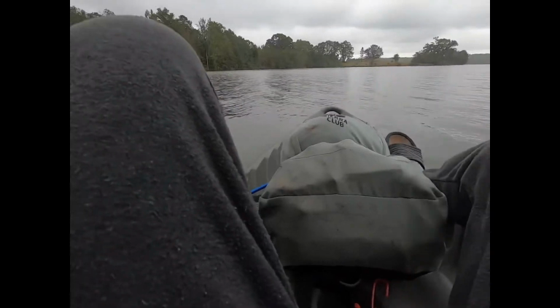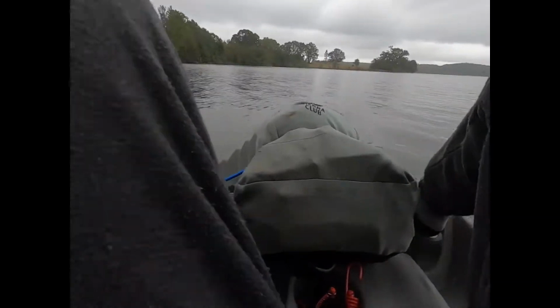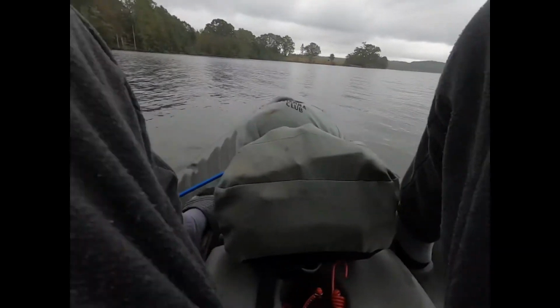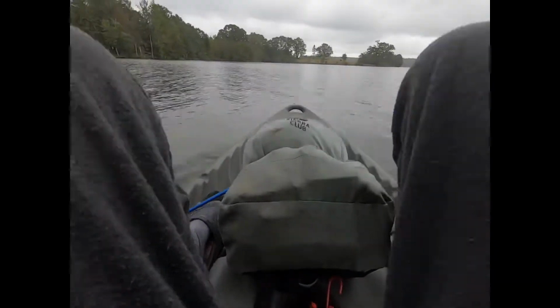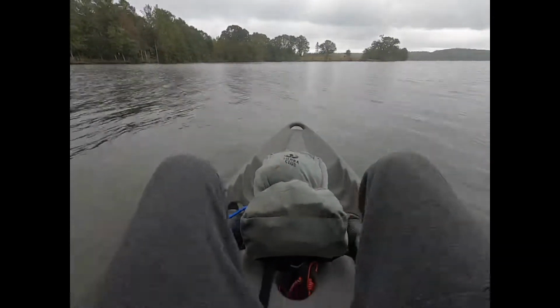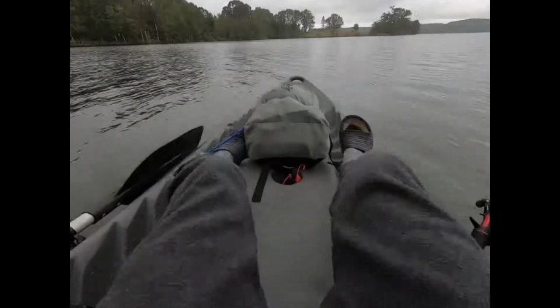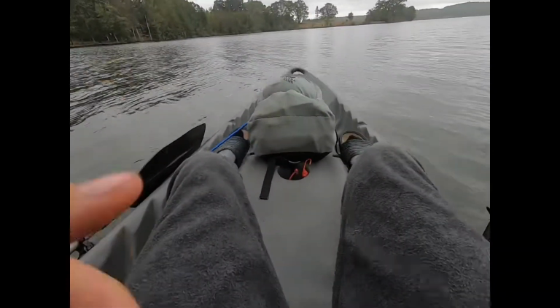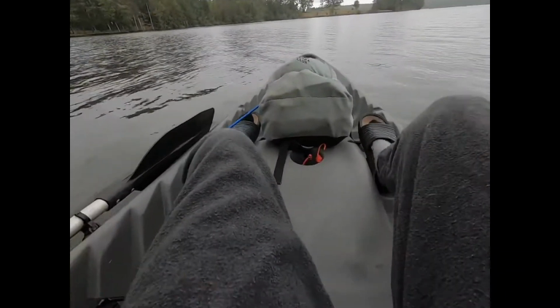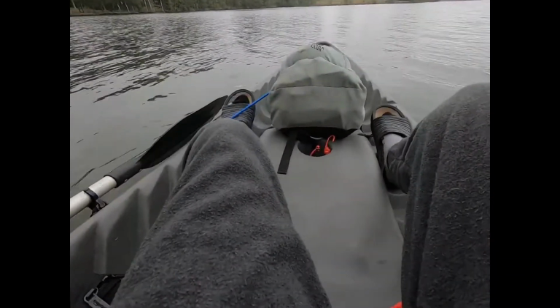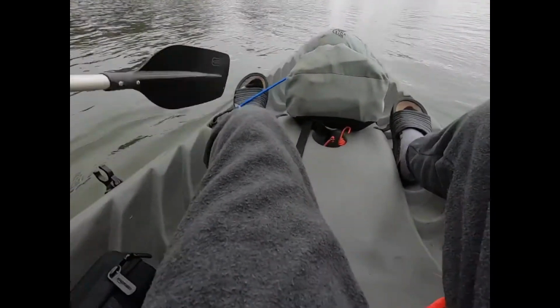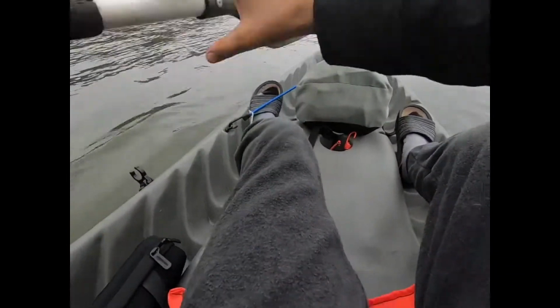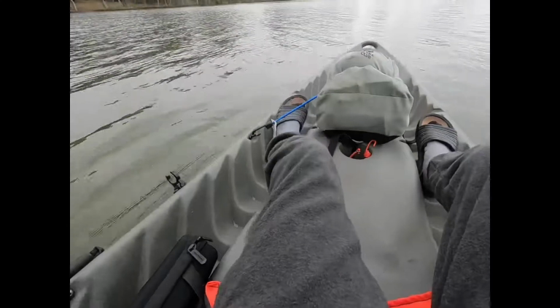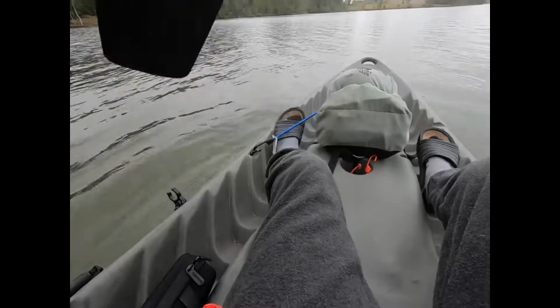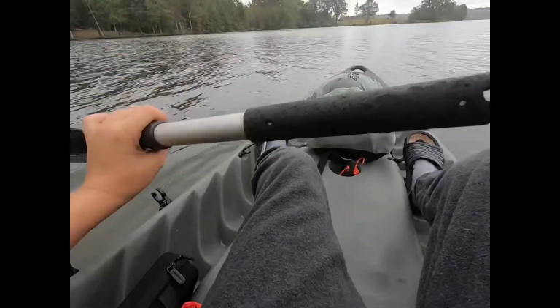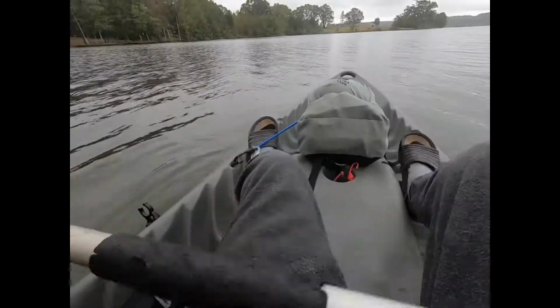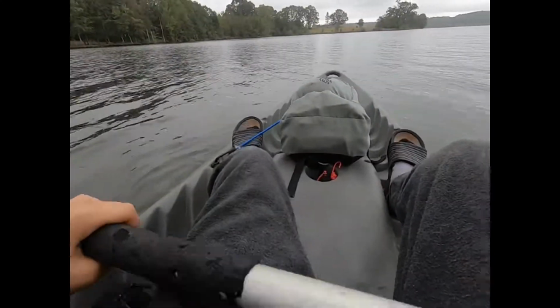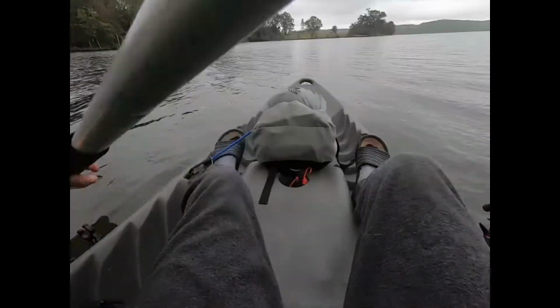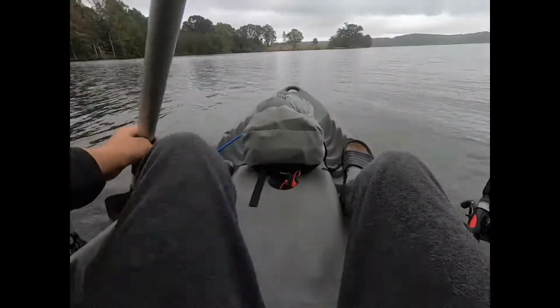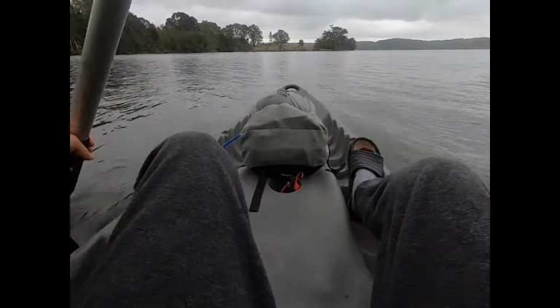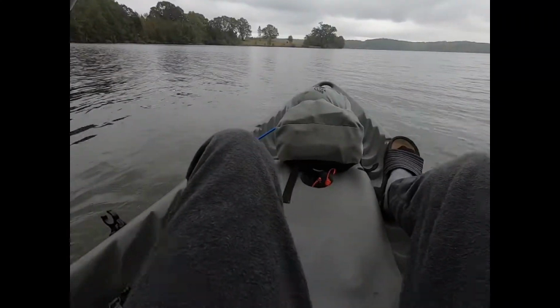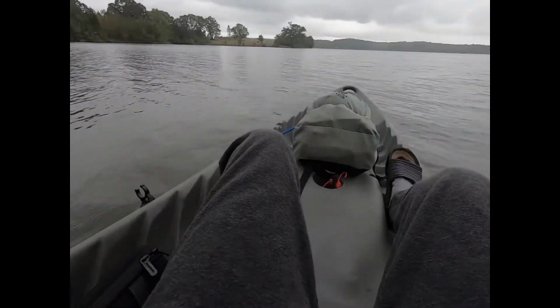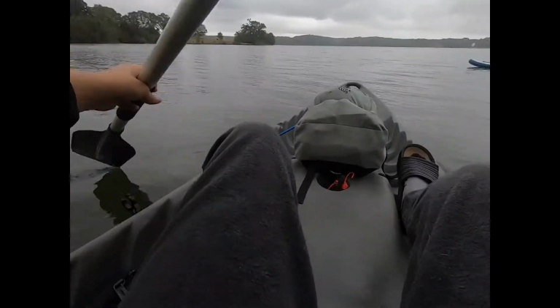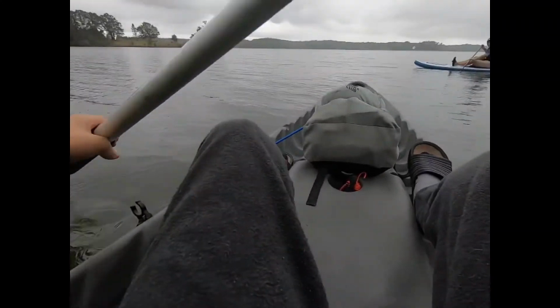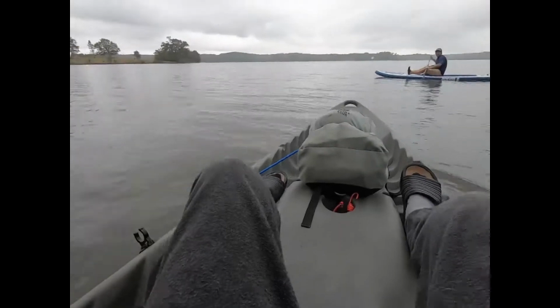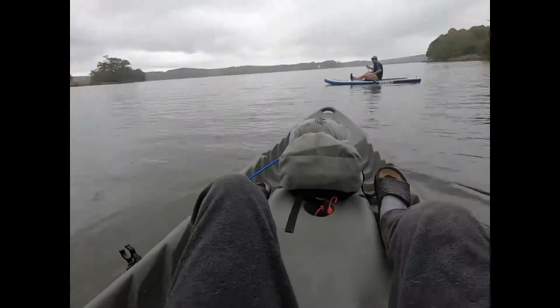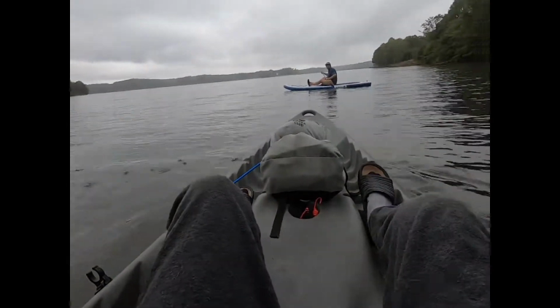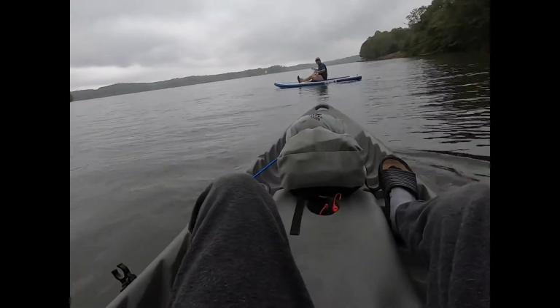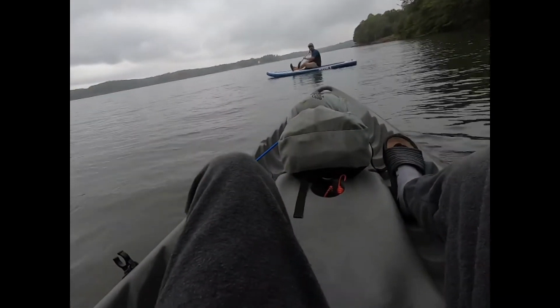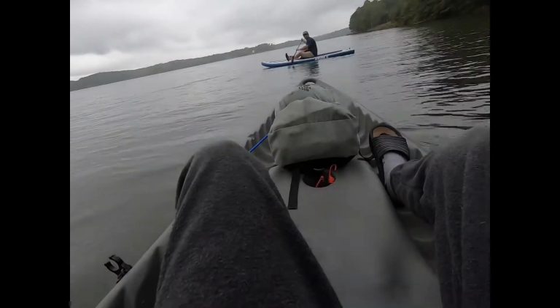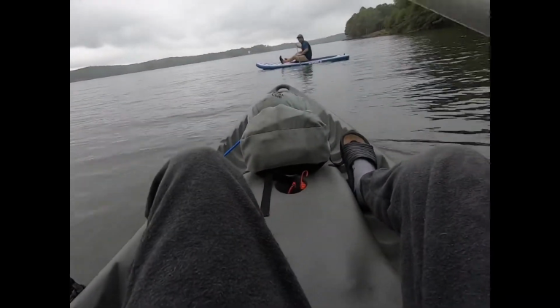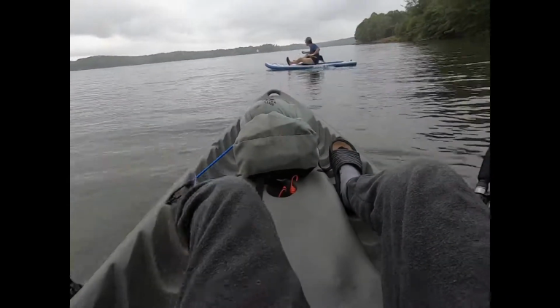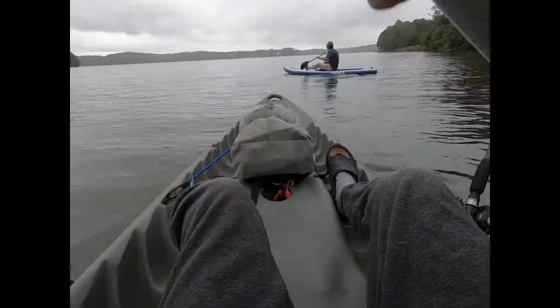Okay, here we go. Just going to paddle down the bank a little. There's some rocks — that's where I'll start off. If I pass anywhere good-looking, I'll go down there as well.